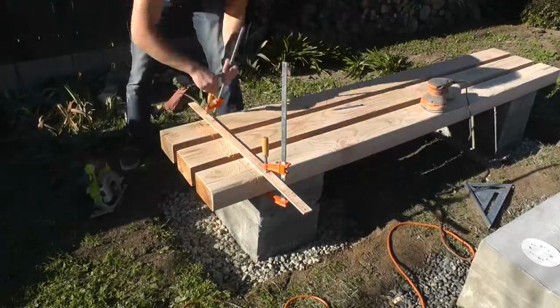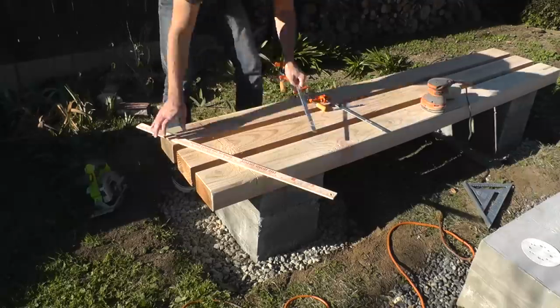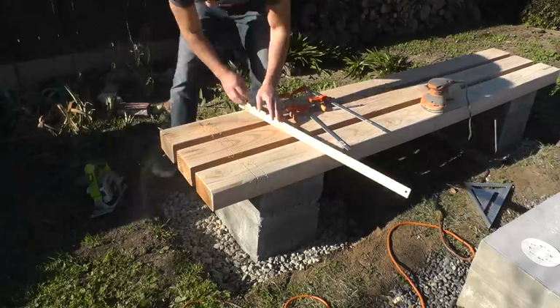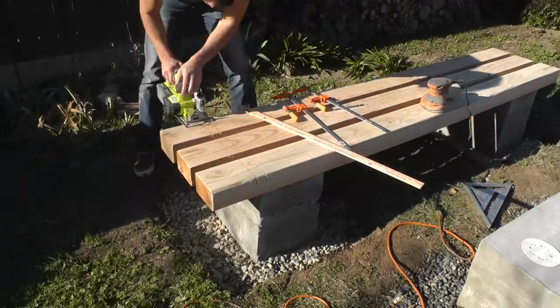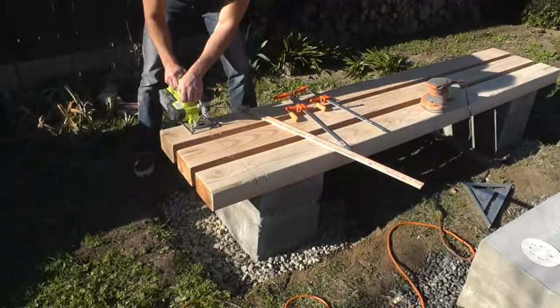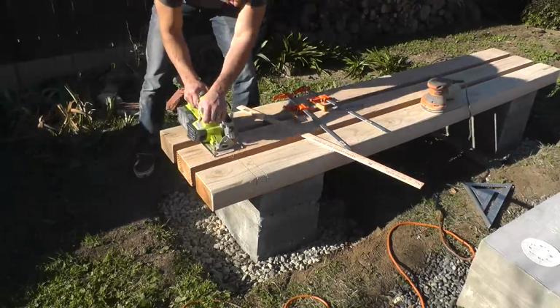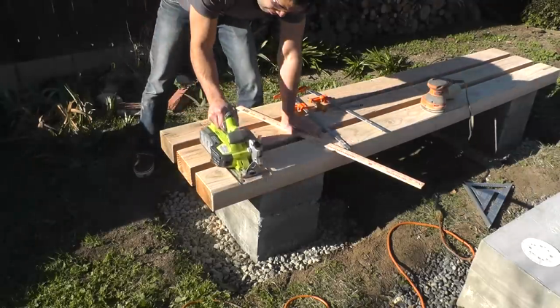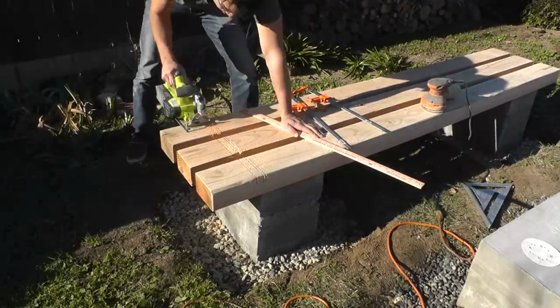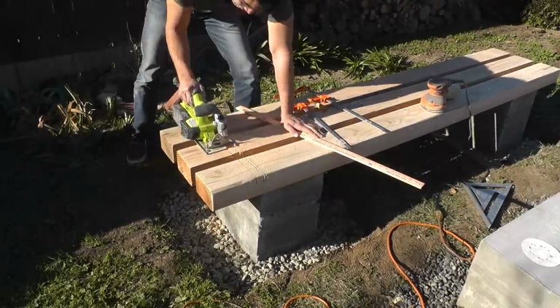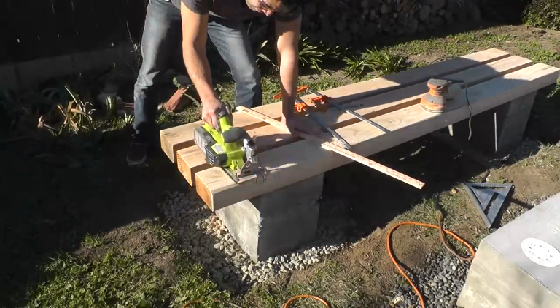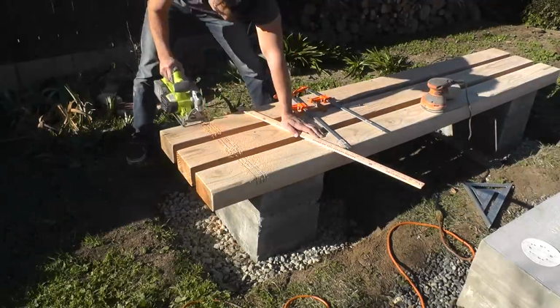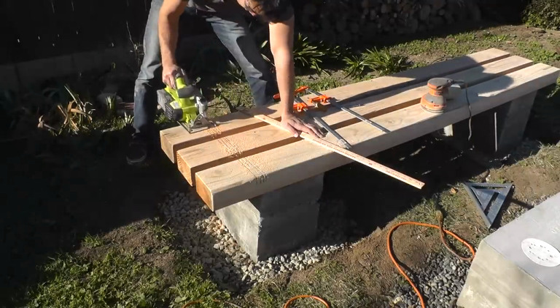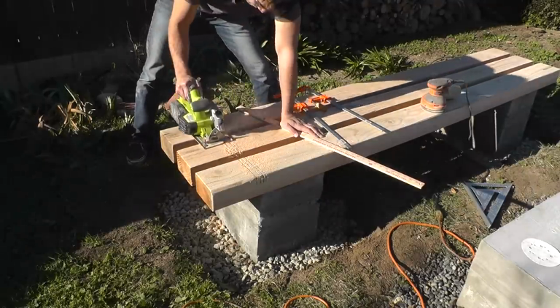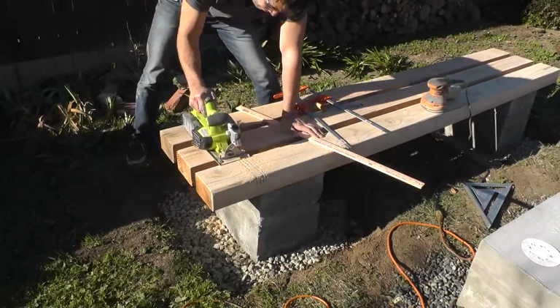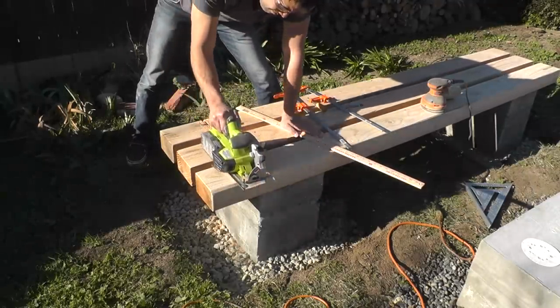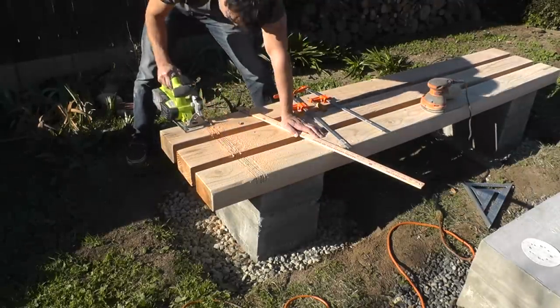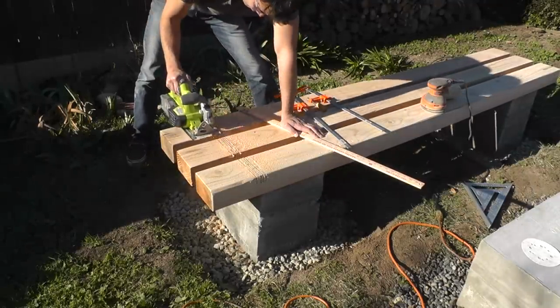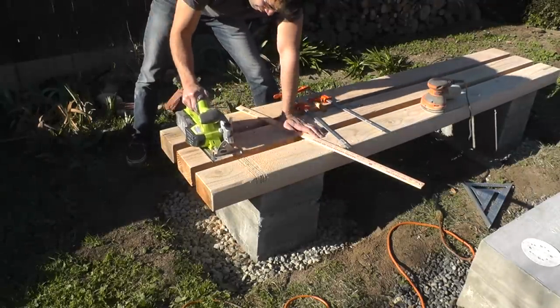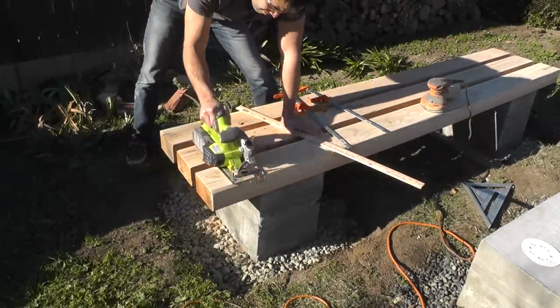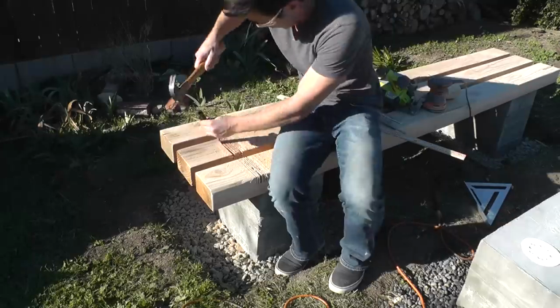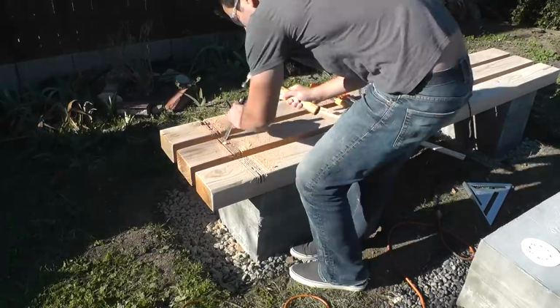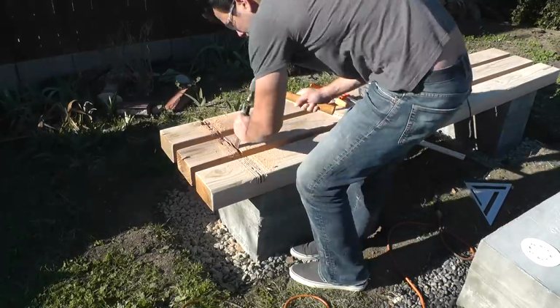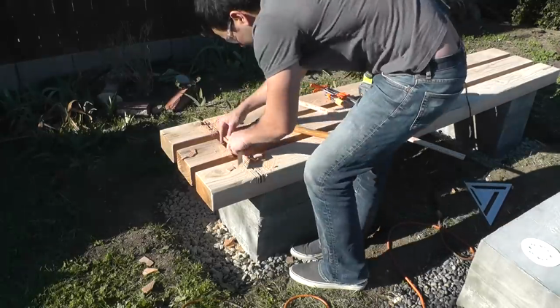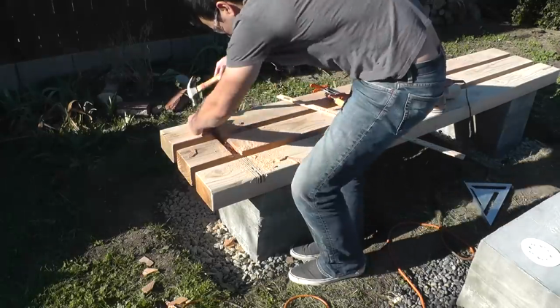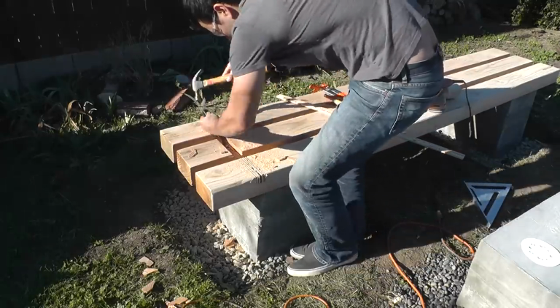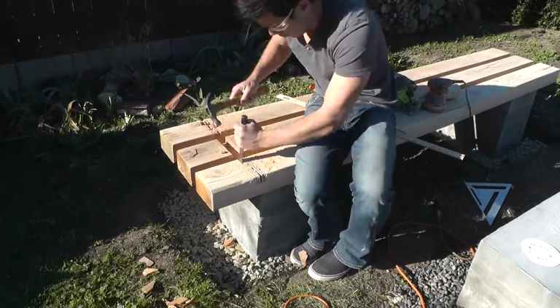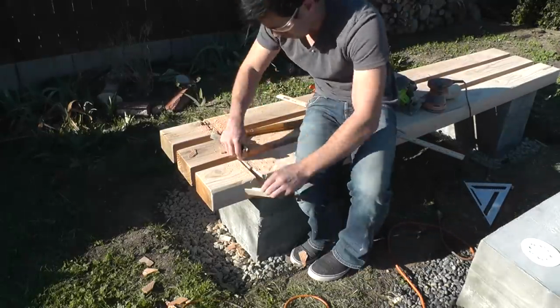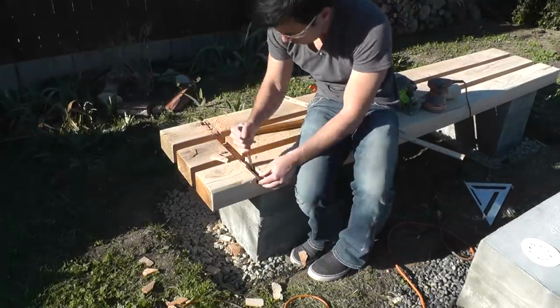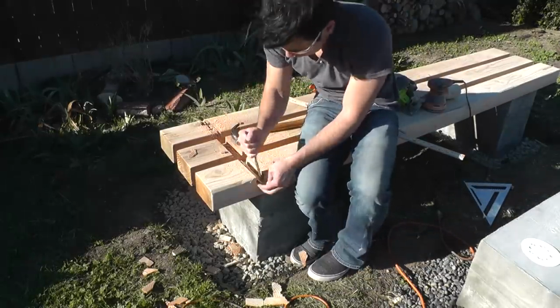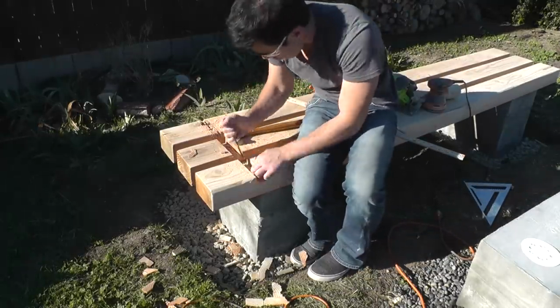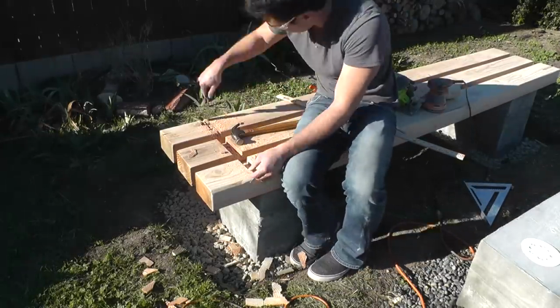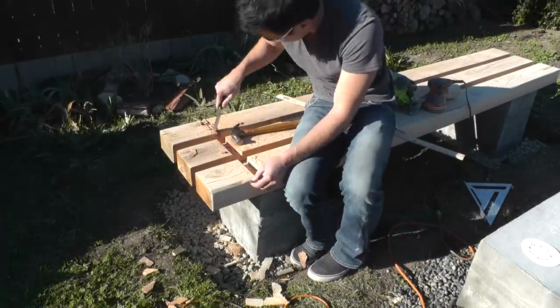I was really impressed with how well the cordless circular saw did cutting through these thick 4x6s. After cutting a bunch of grooves, I used a hammer and chisel to knock out the tips of wood.